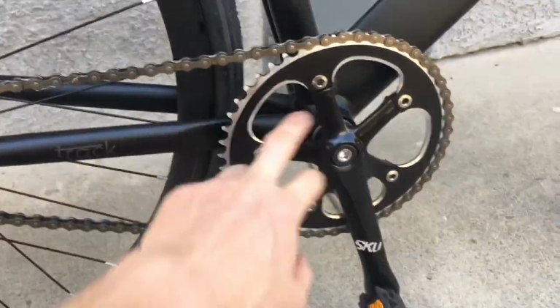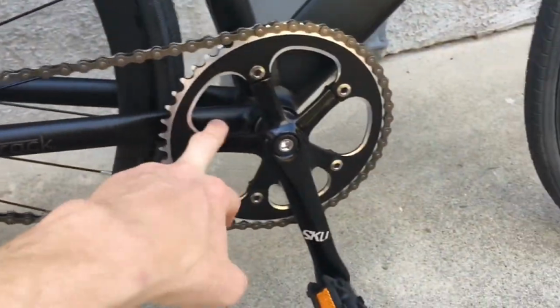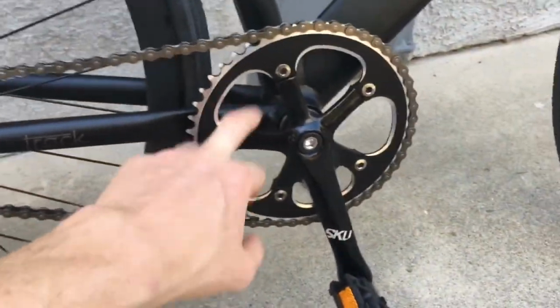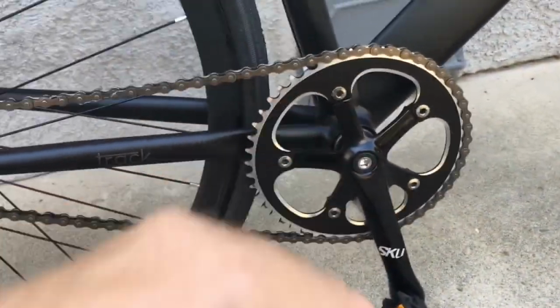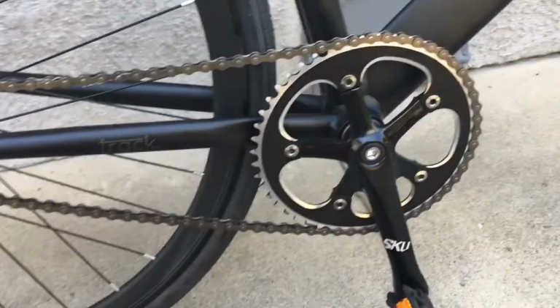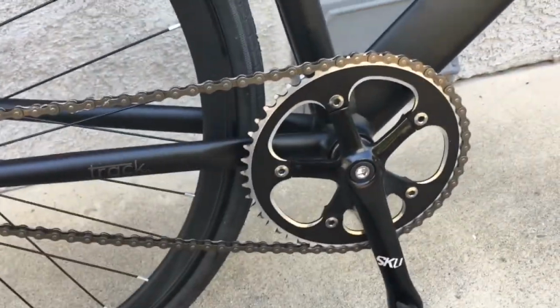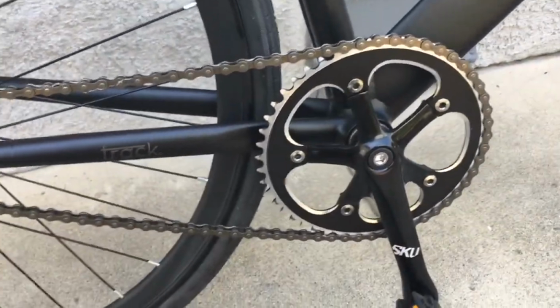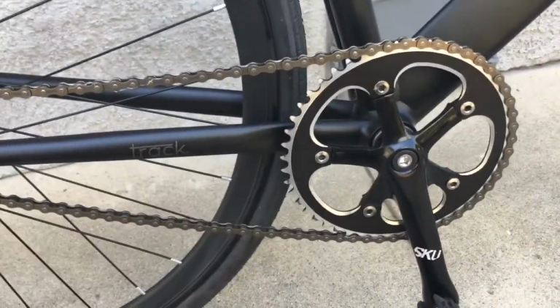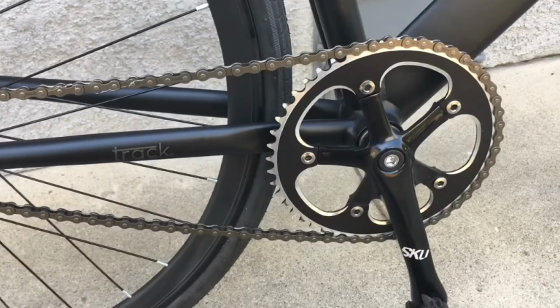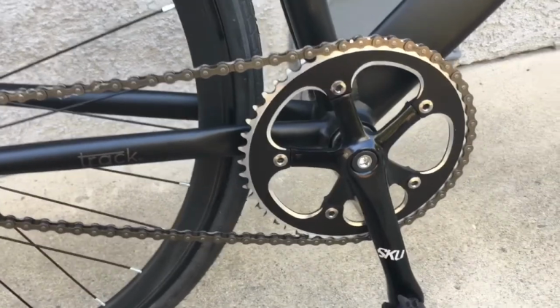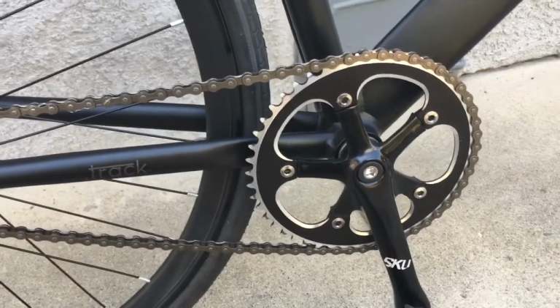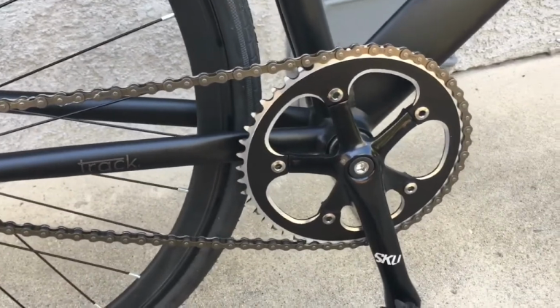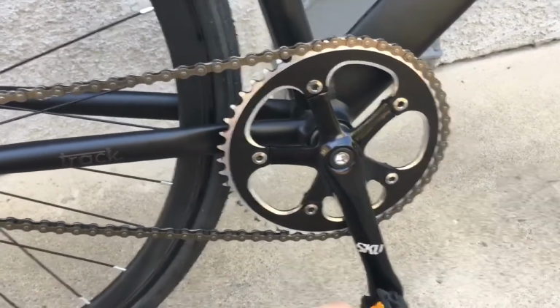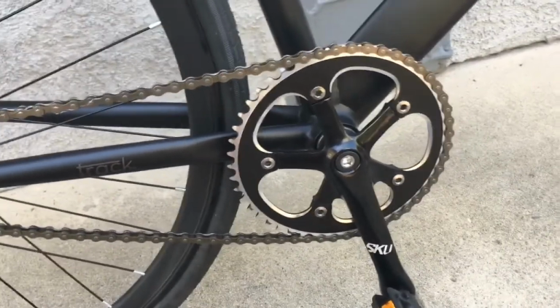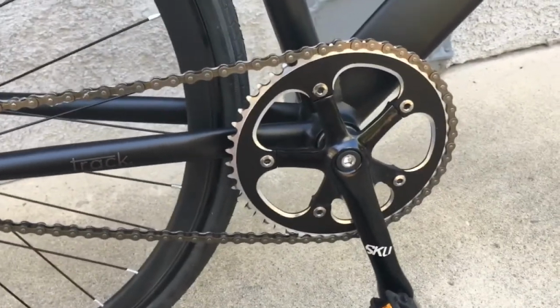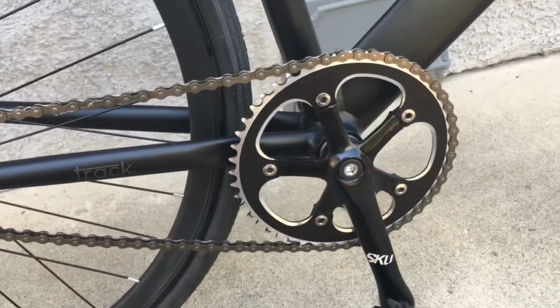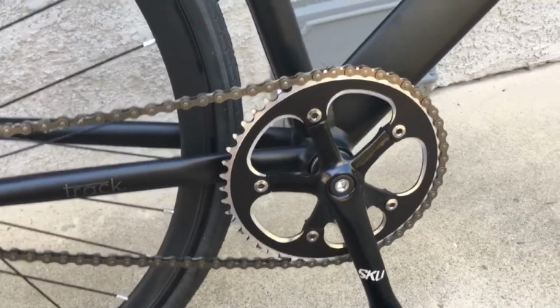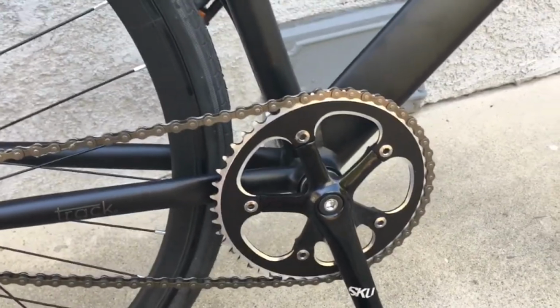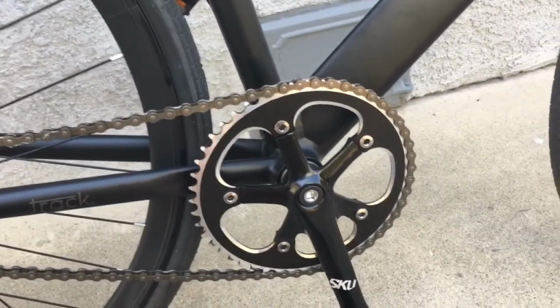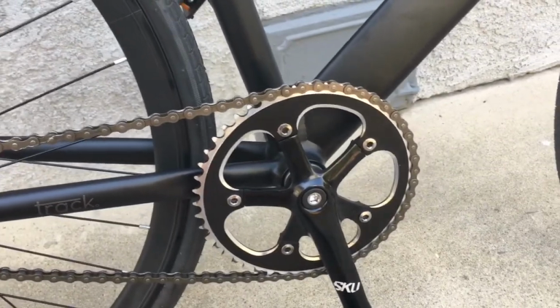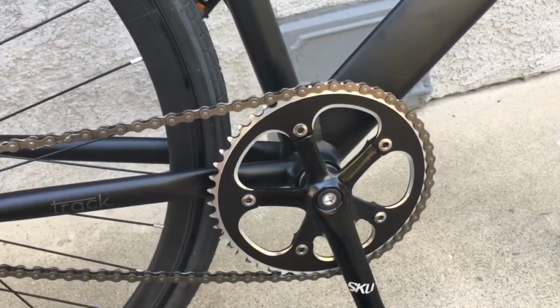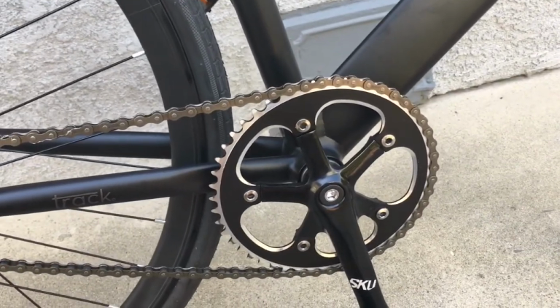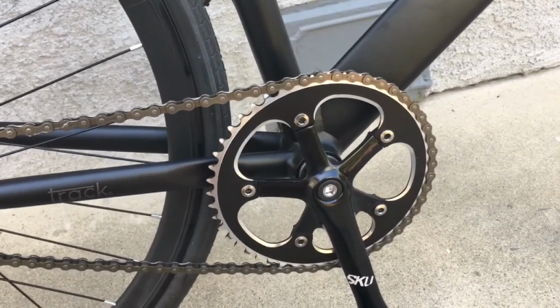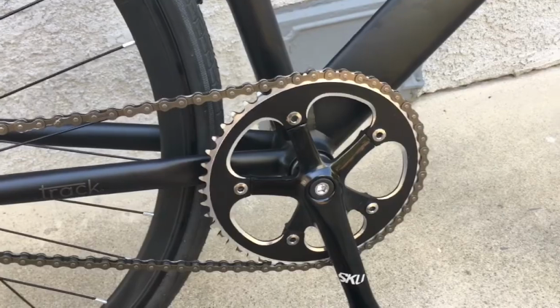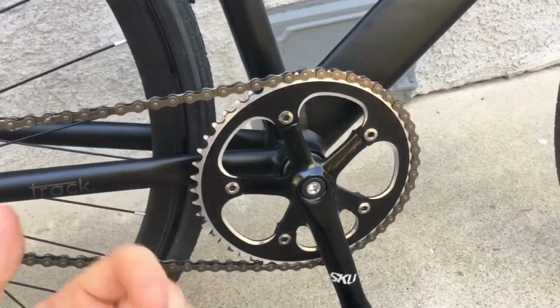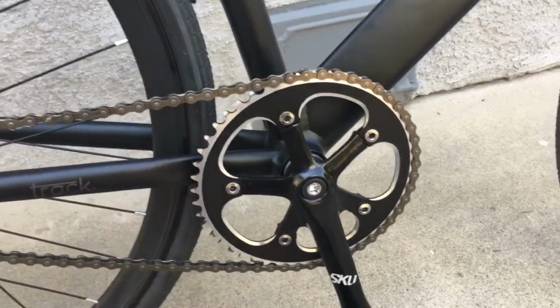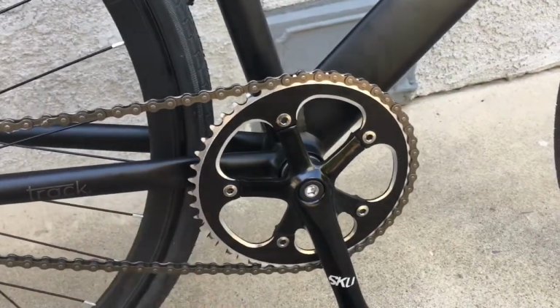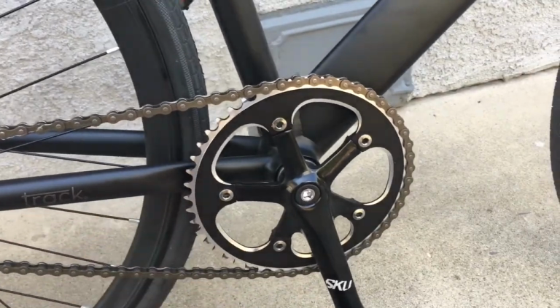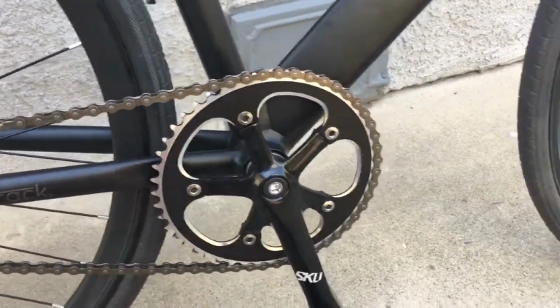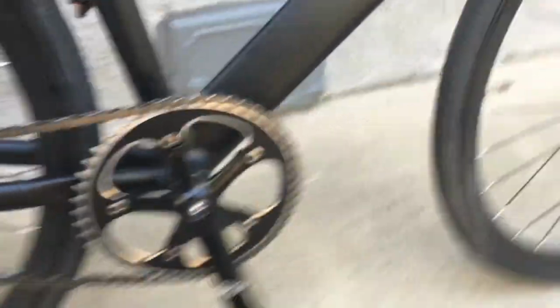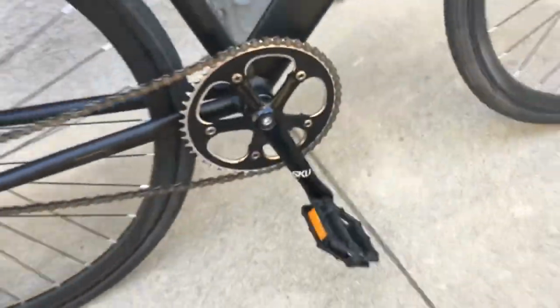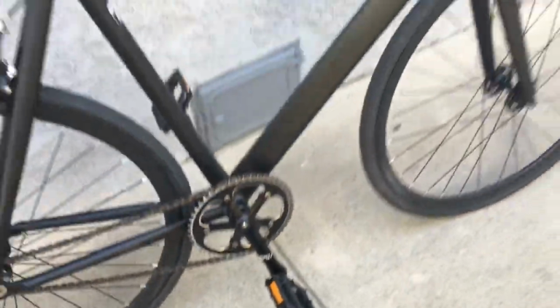I think it's a 44/16 gear ratio — 44 teeth in the front, 16 in the back. It's really cool, great for getting started from a dead stop and also goes really fast too. I think it maxes around 15 to 18 mph, though you can pedal faster than that.